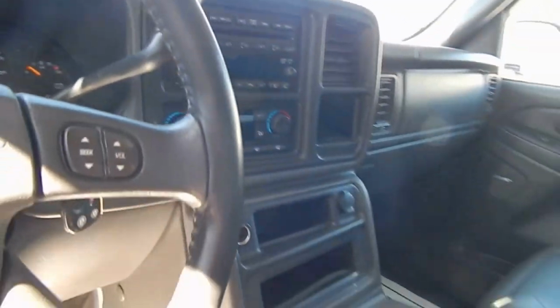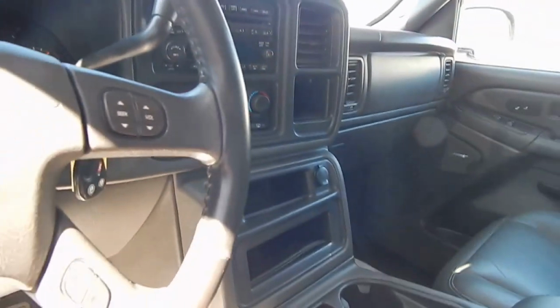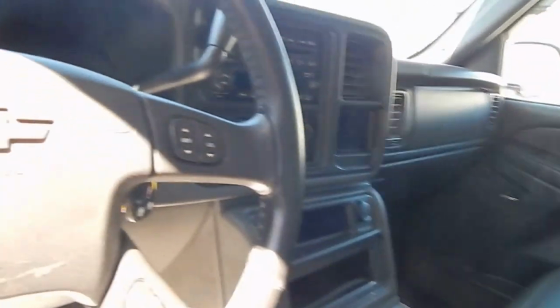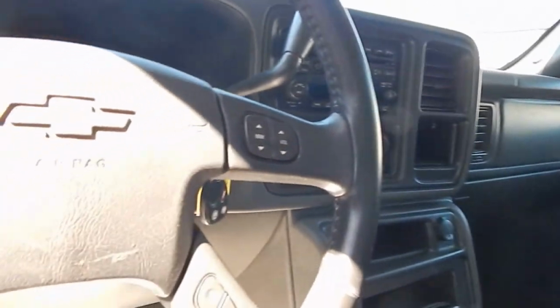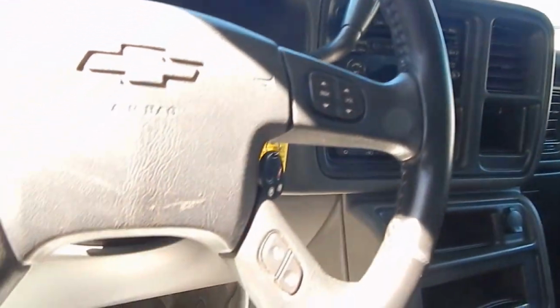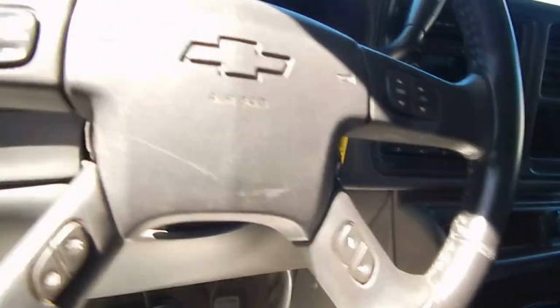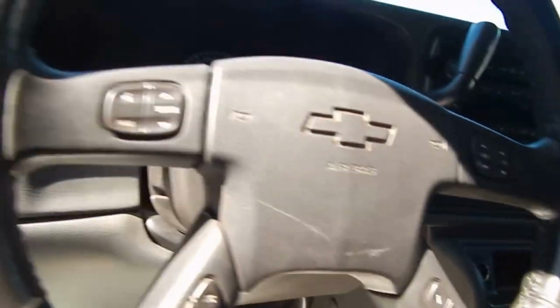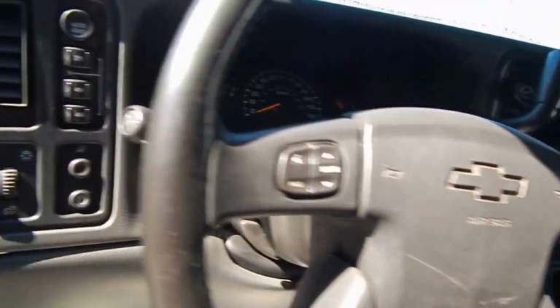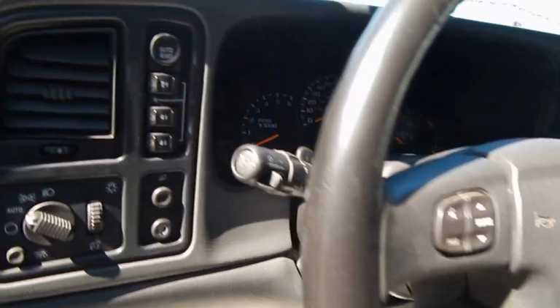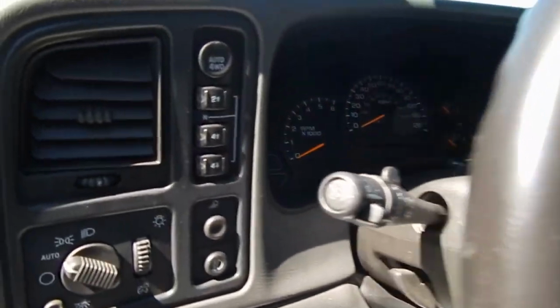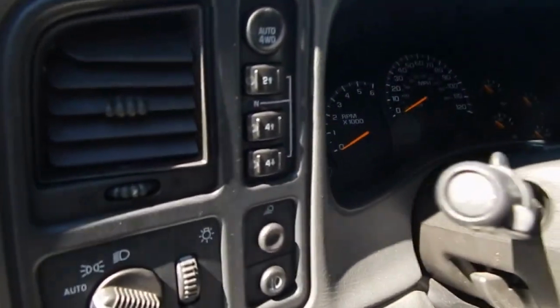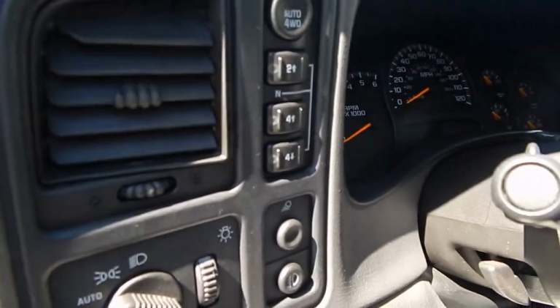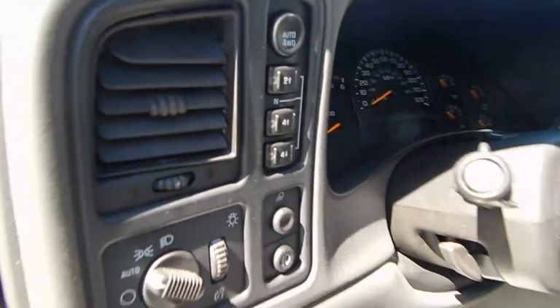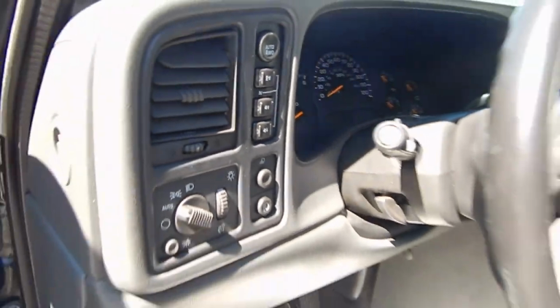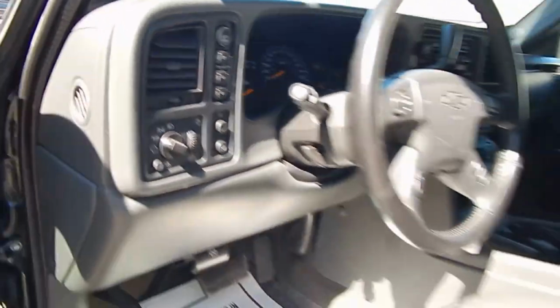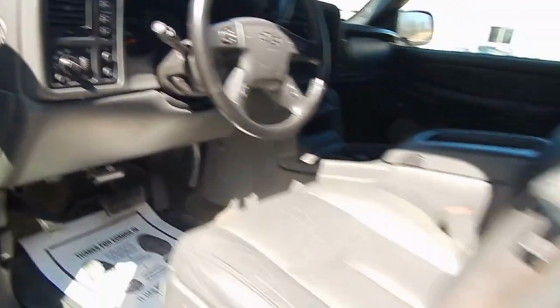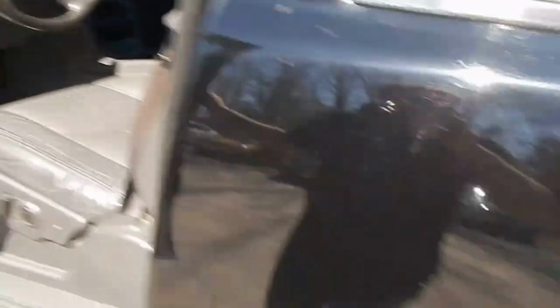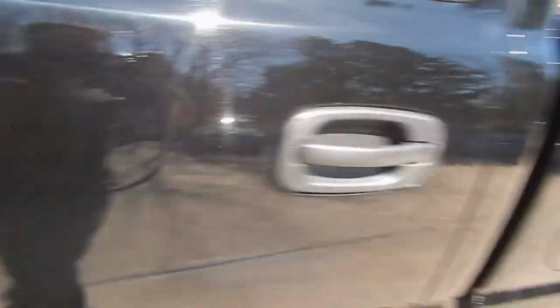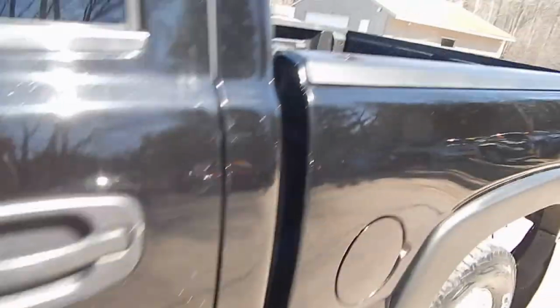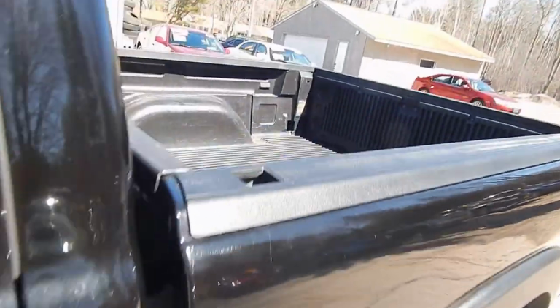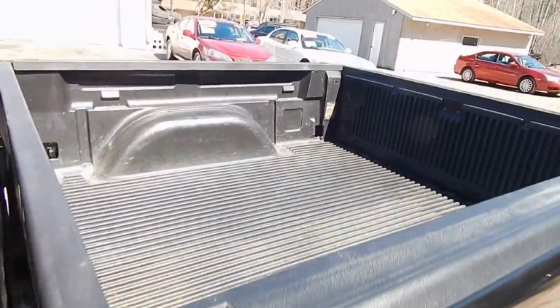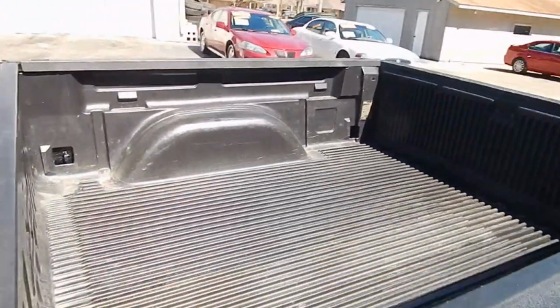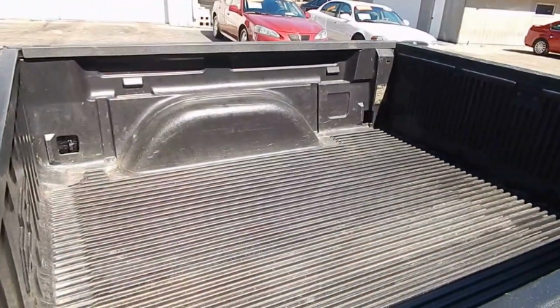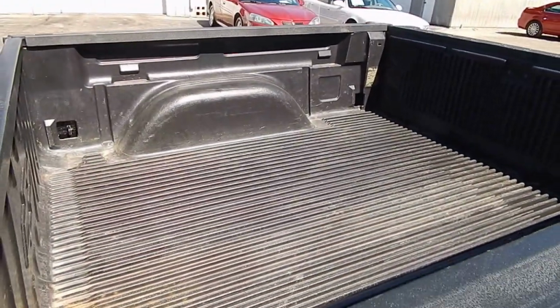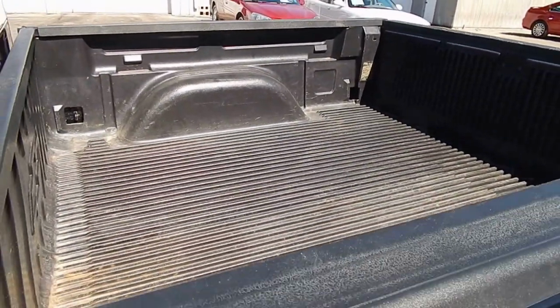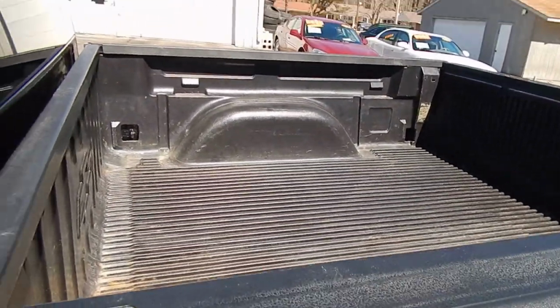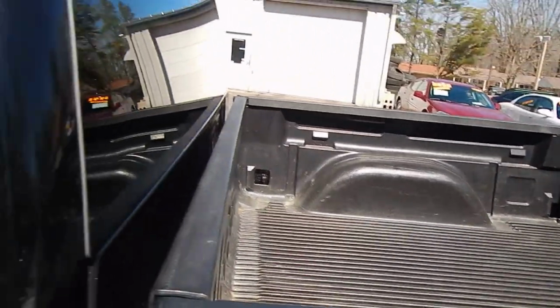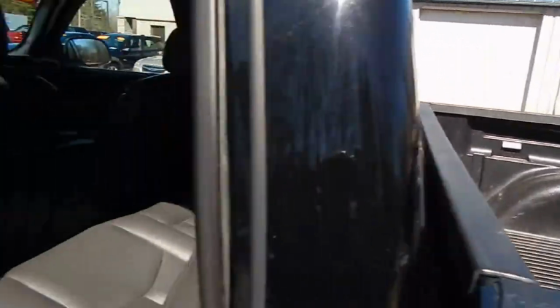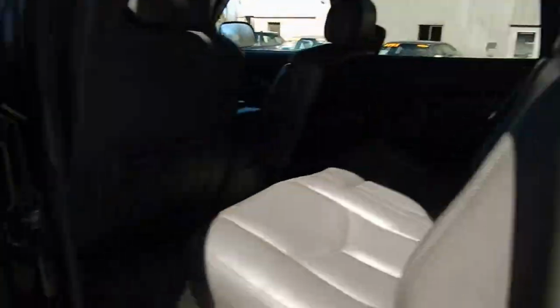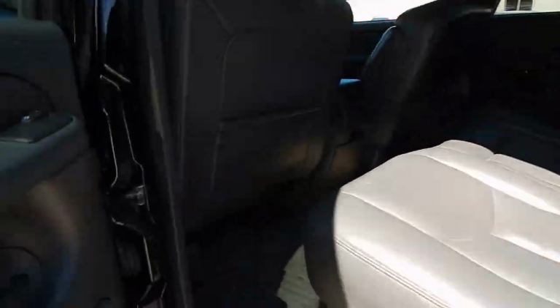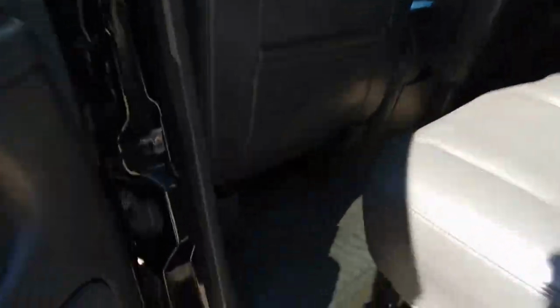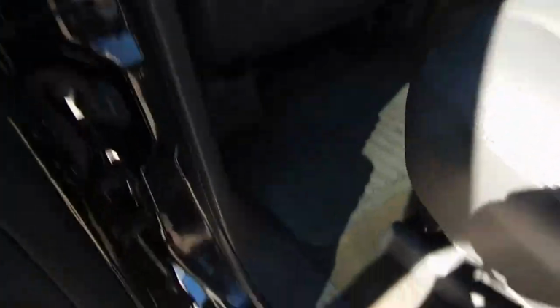Steering wheel sound controls and information on the steering wheel. There's your 4-wheel drive, all push button, your bedliner, and the back.